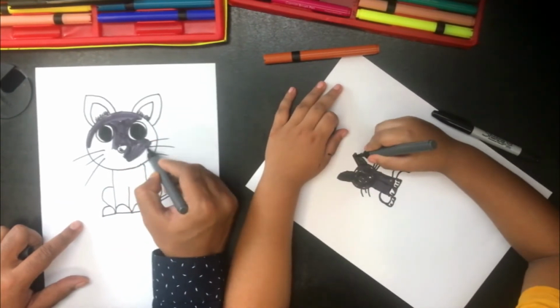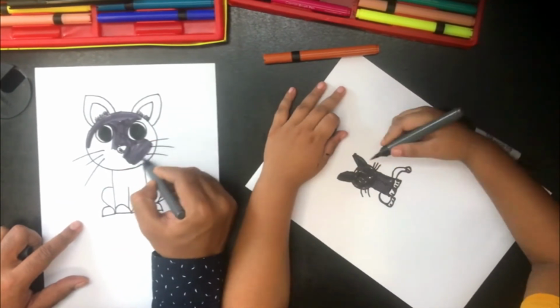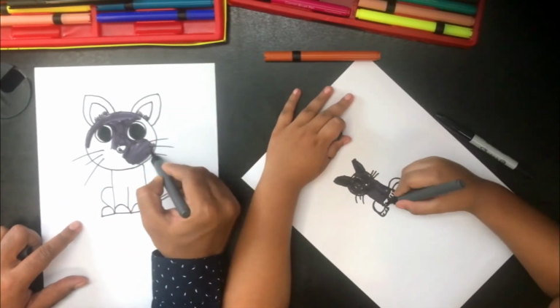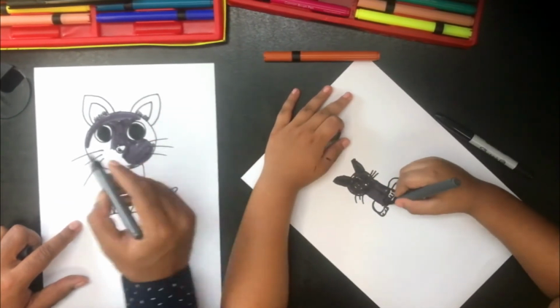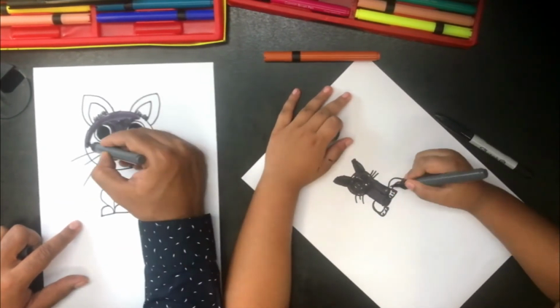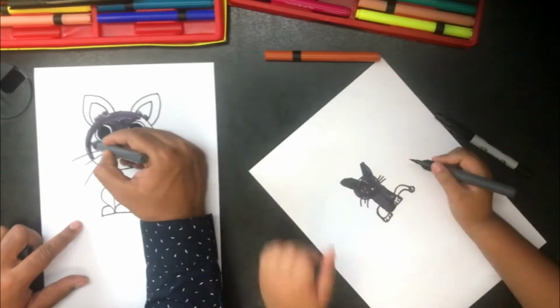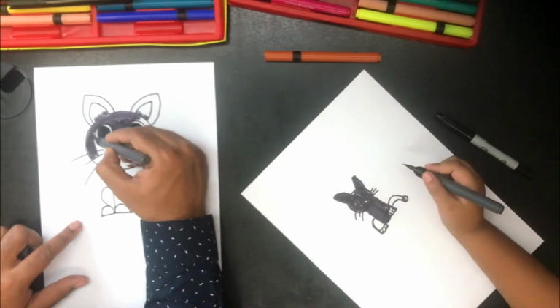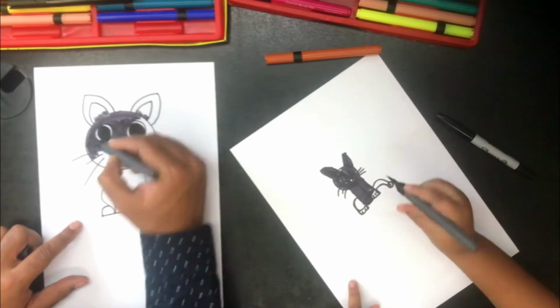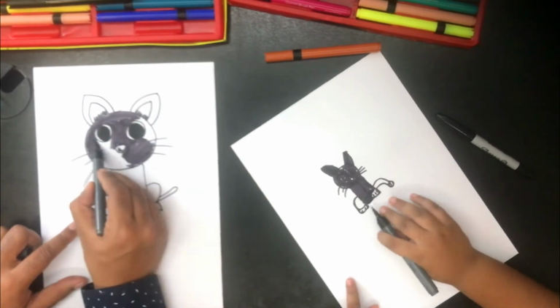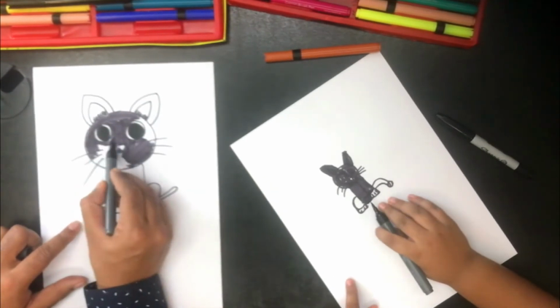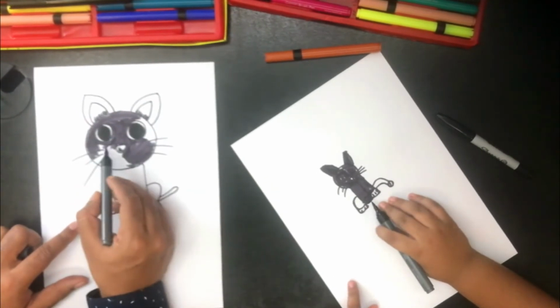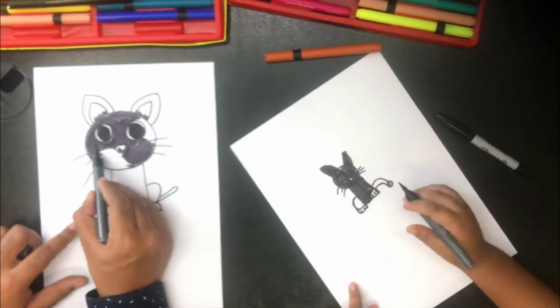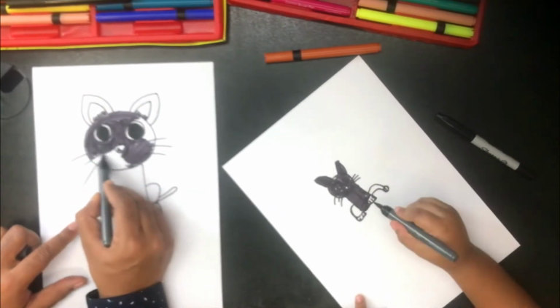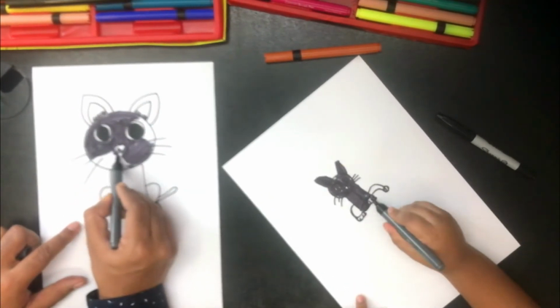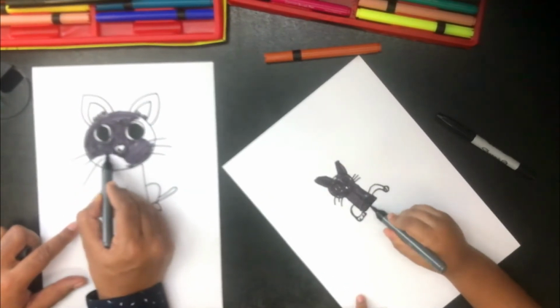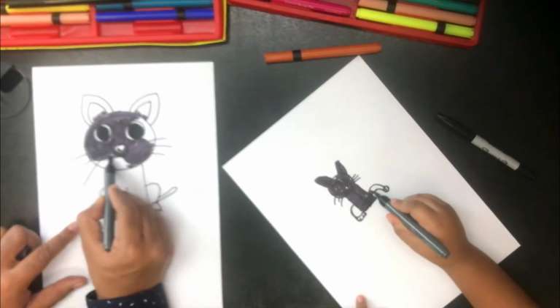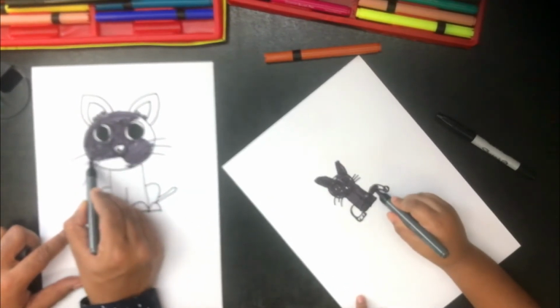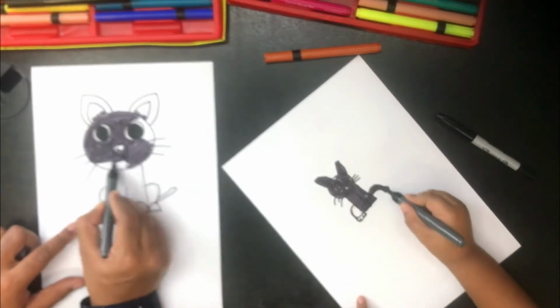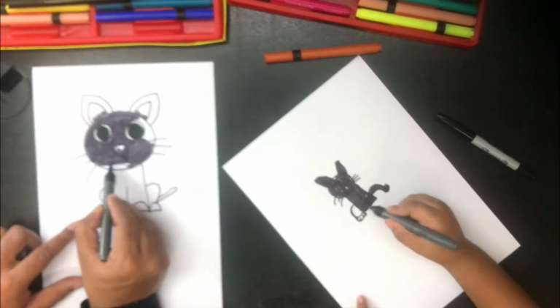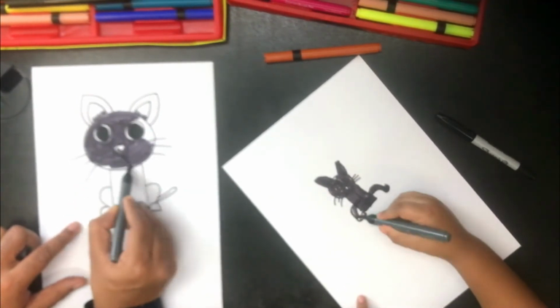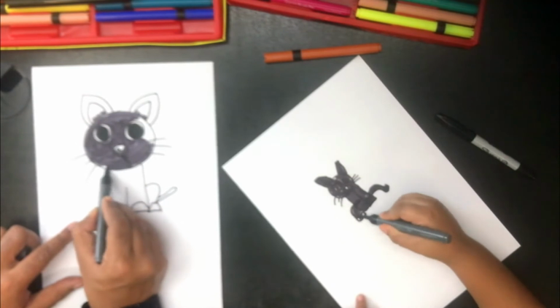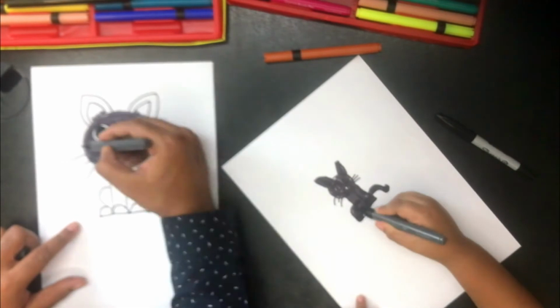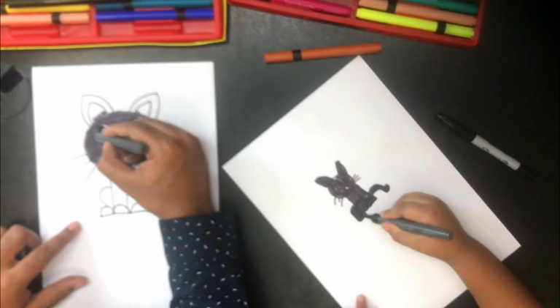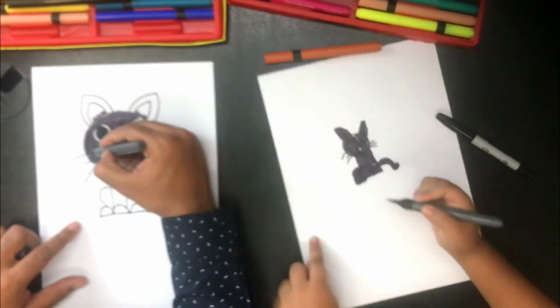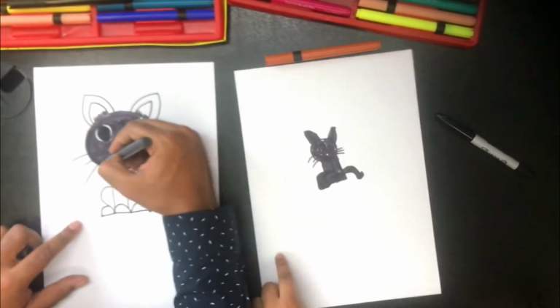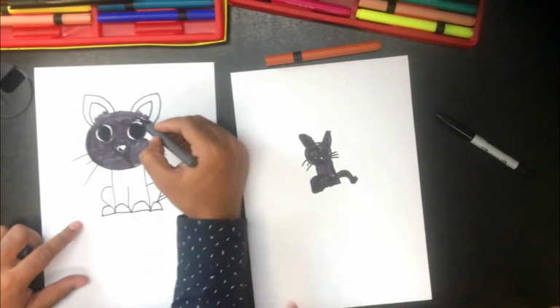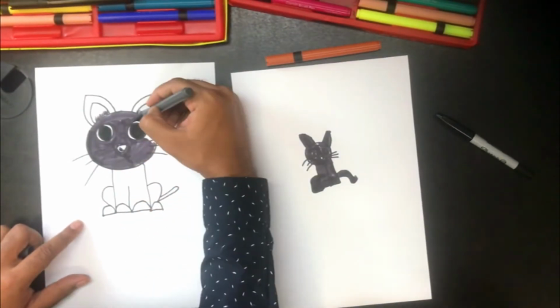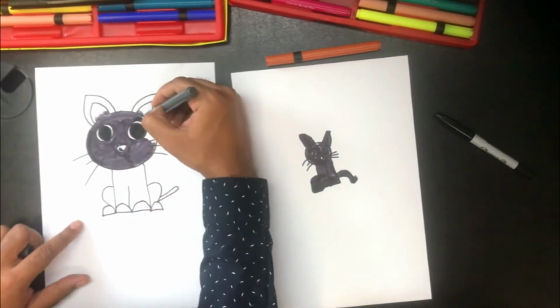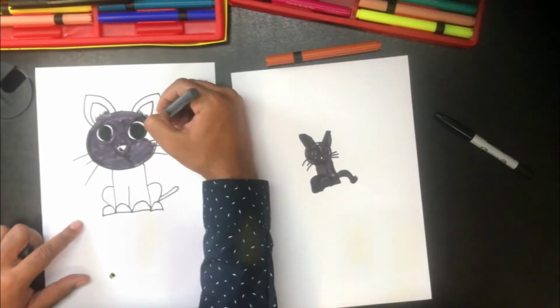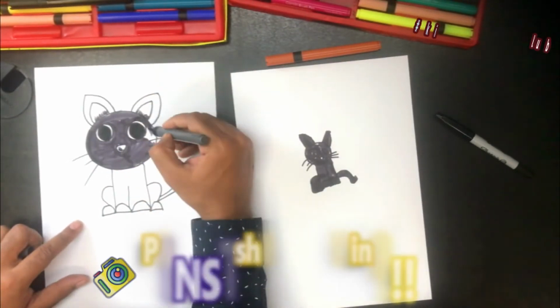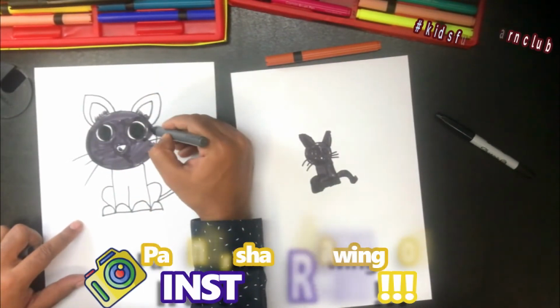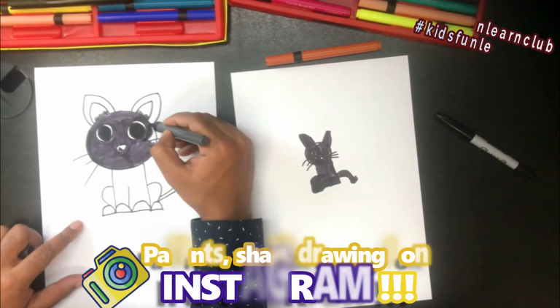I am done with the white color. I am done with the blue color.